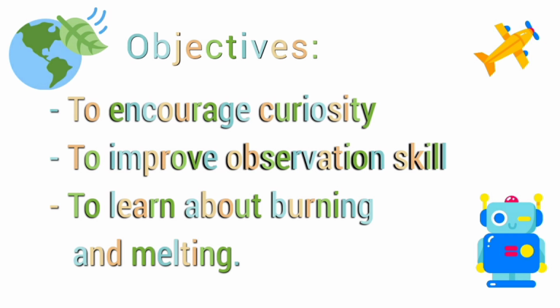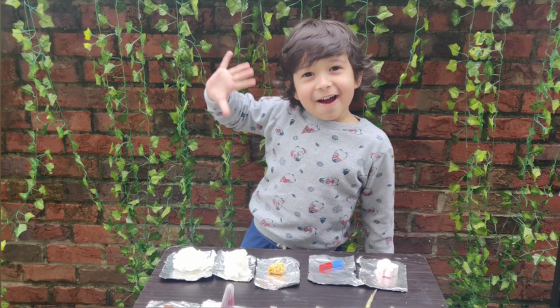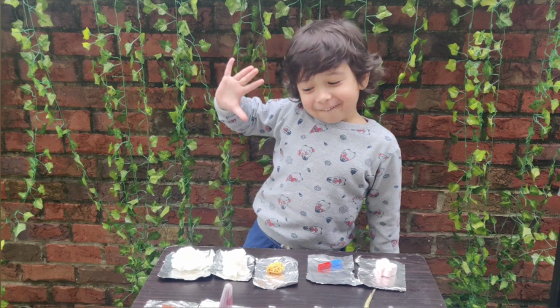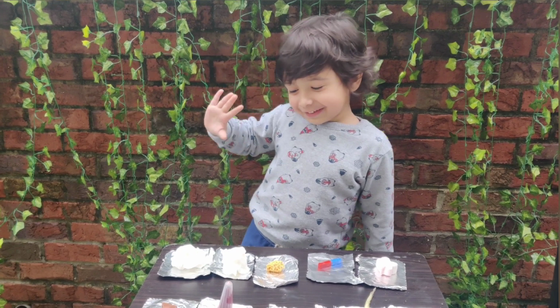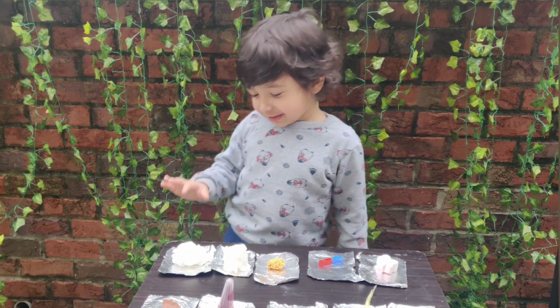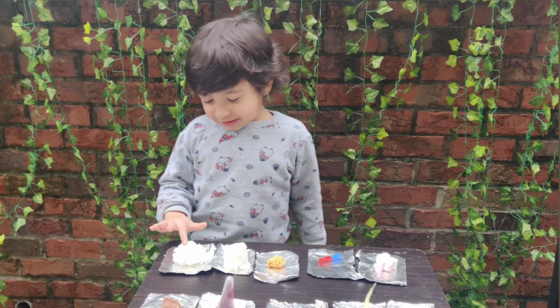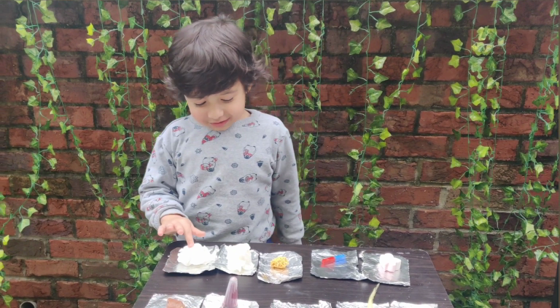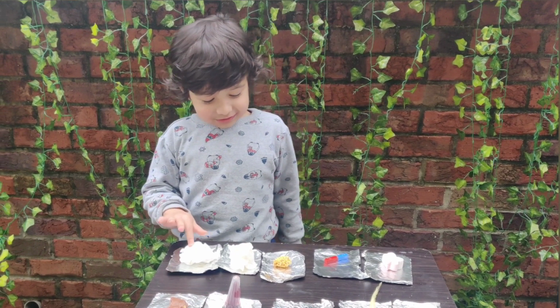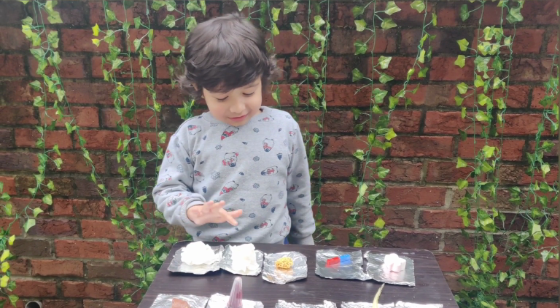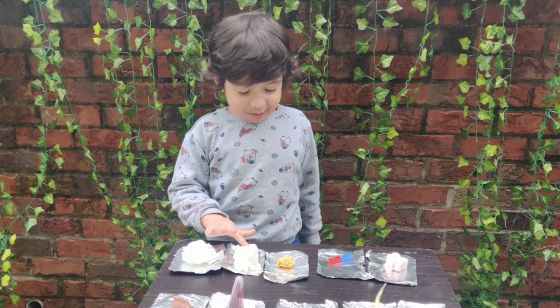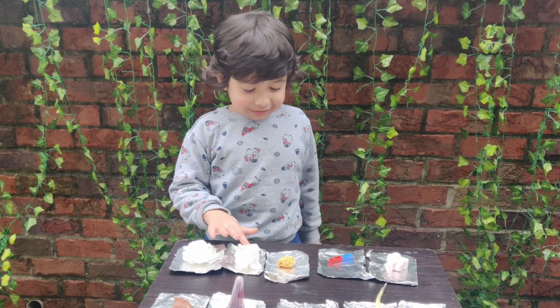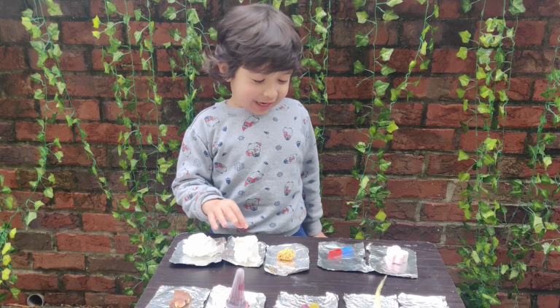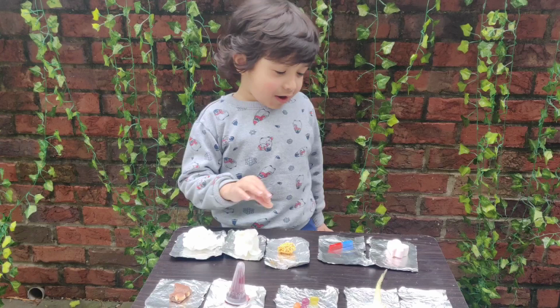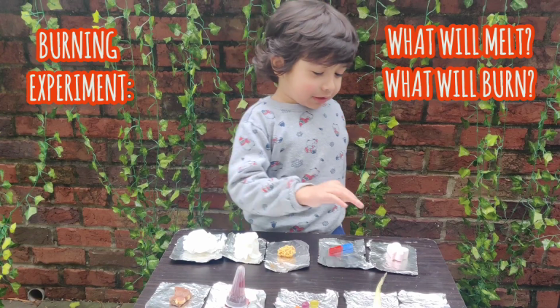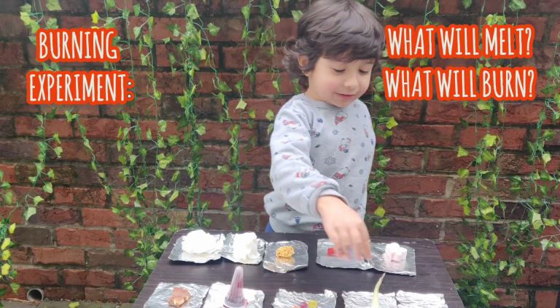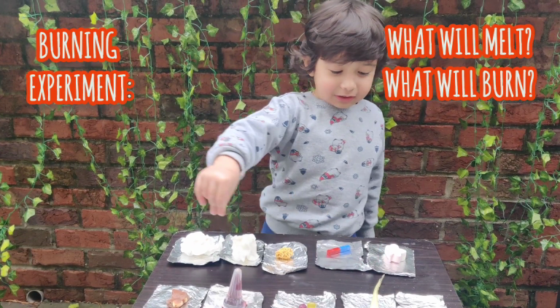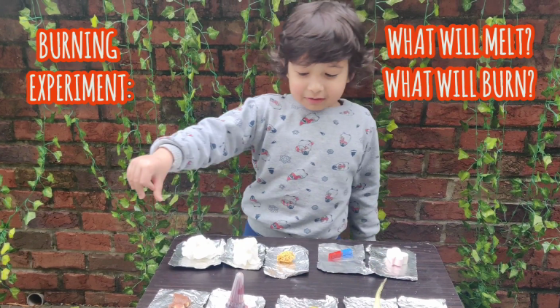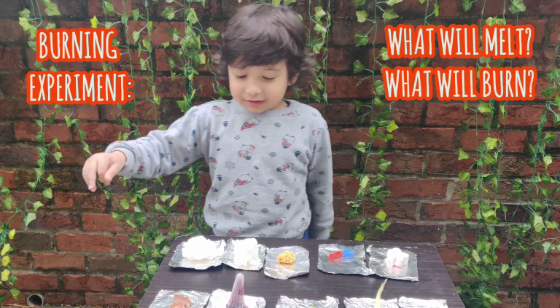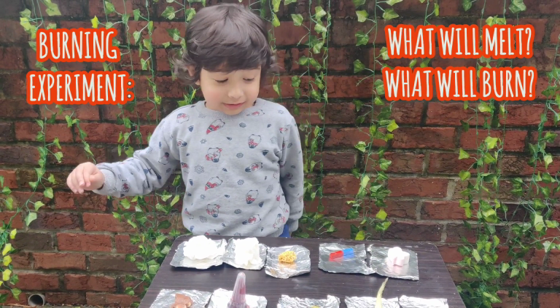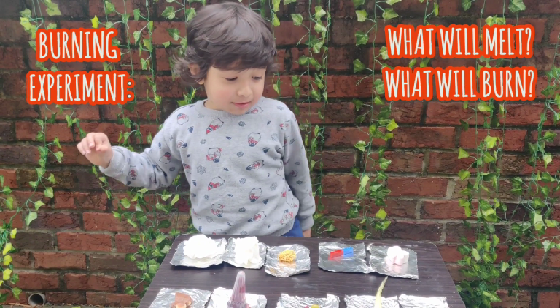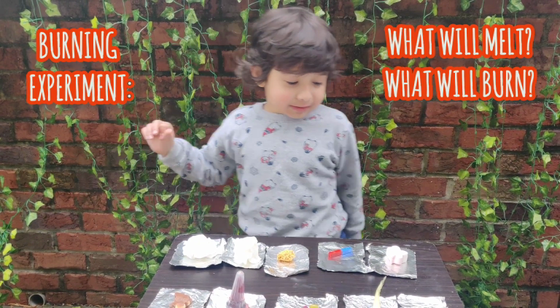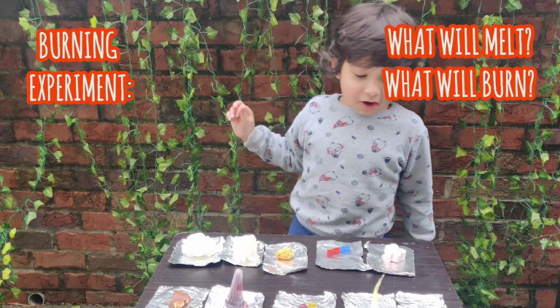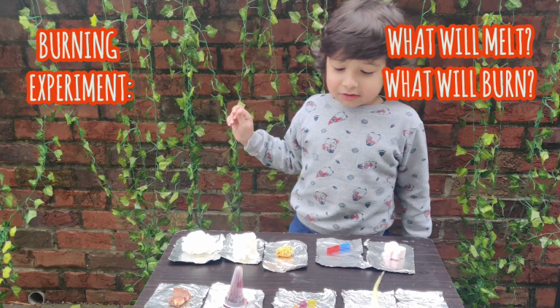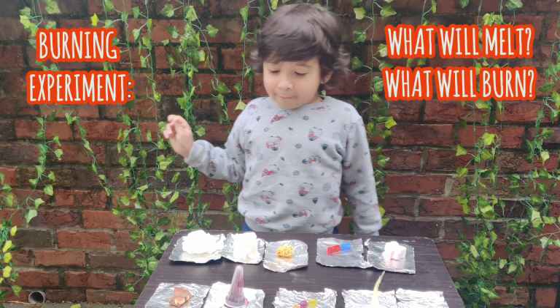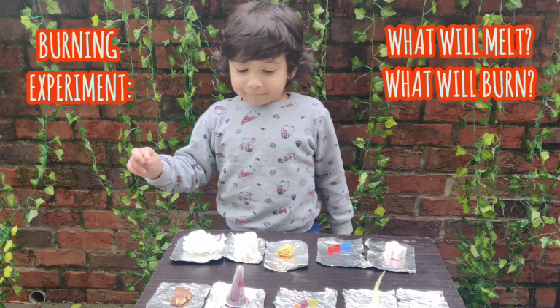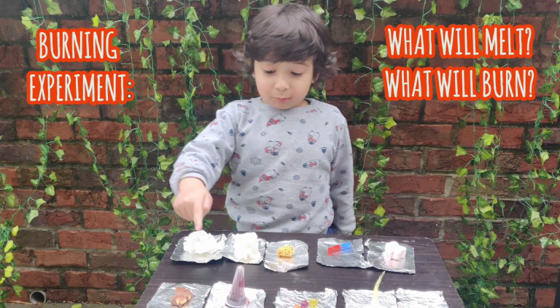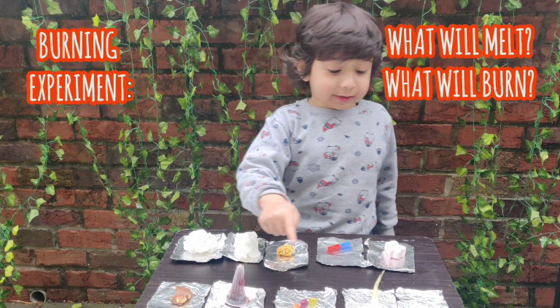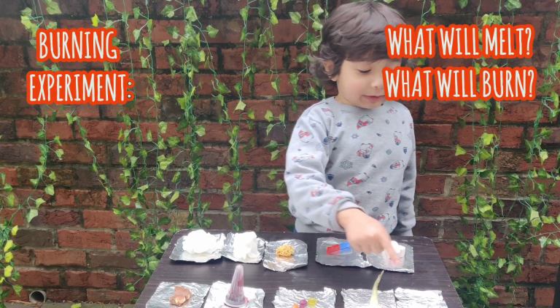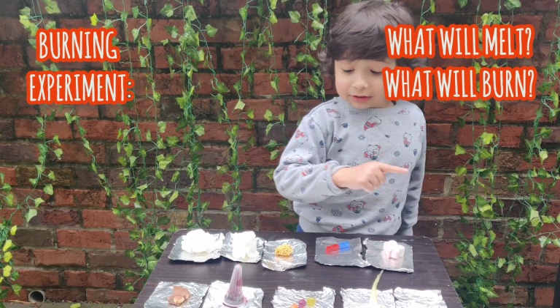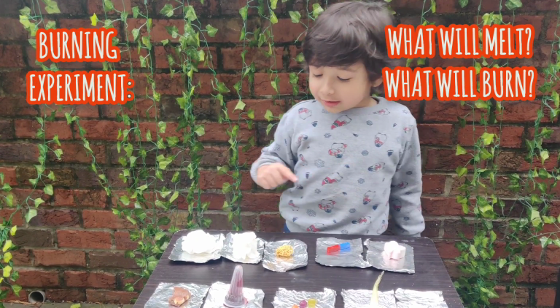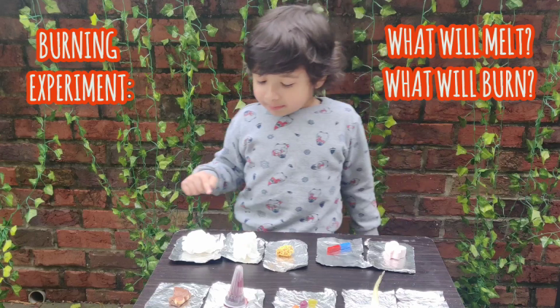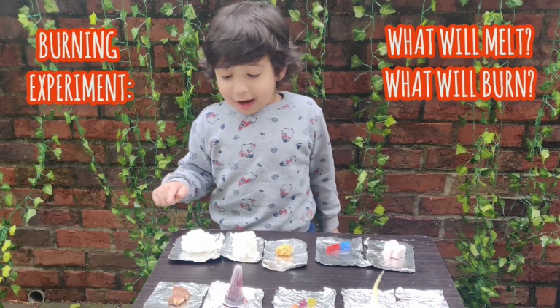Hello! So what are we going to do today? Today we're going to have an experiment called 'which thing smells' — or burns, right?